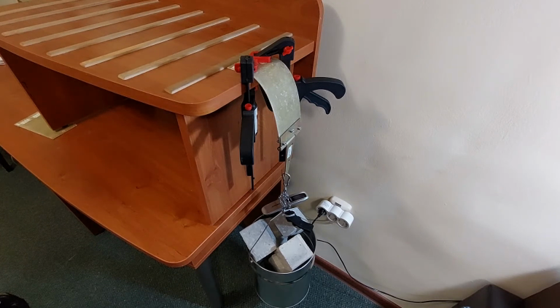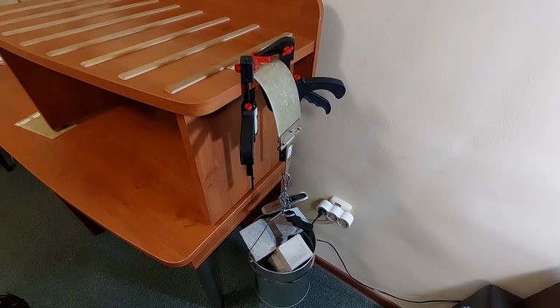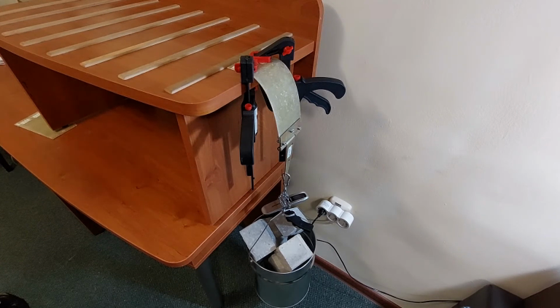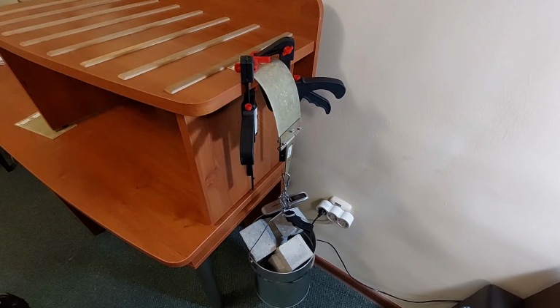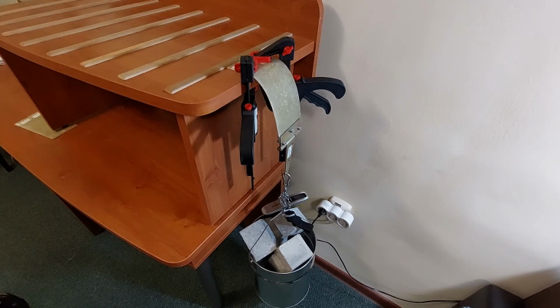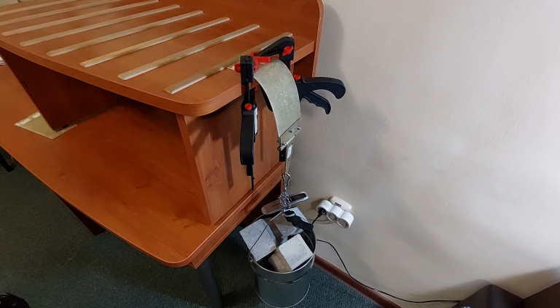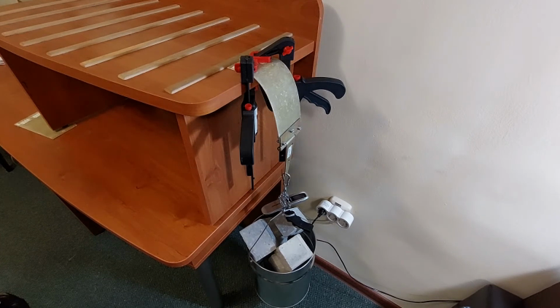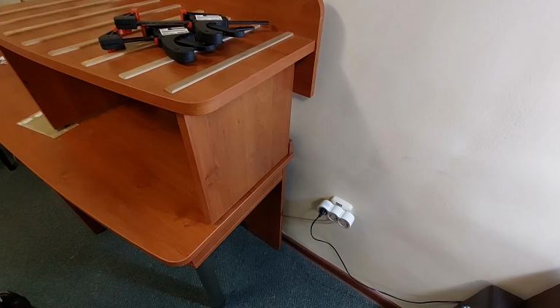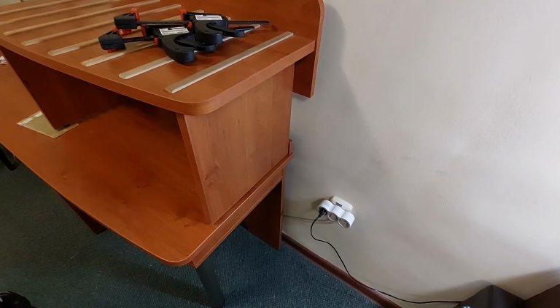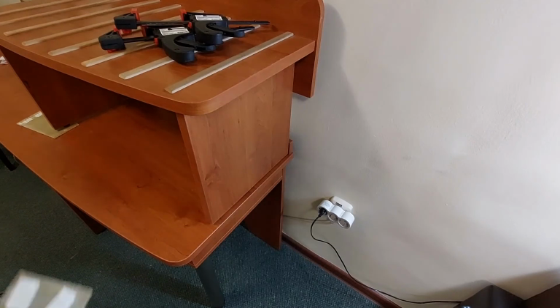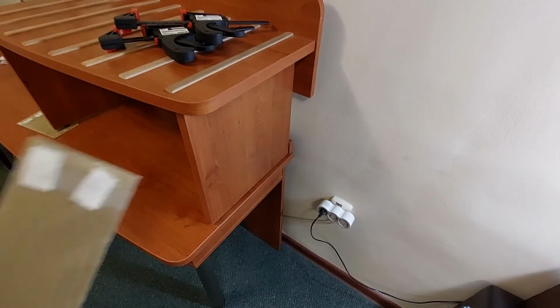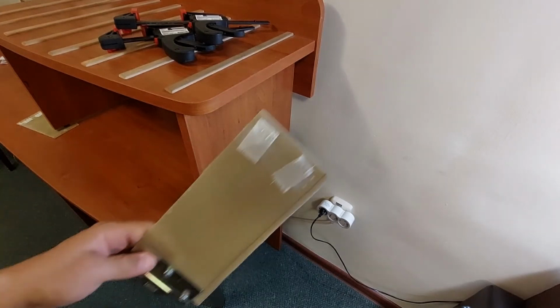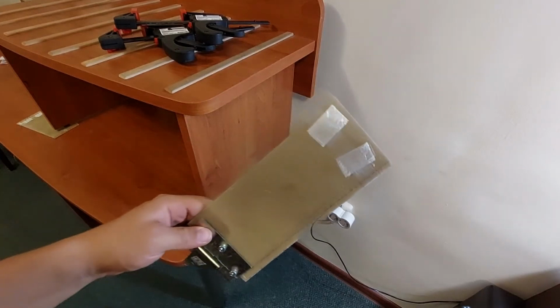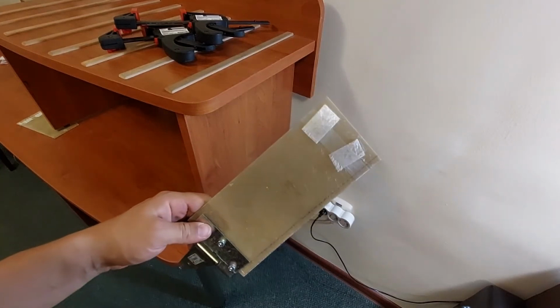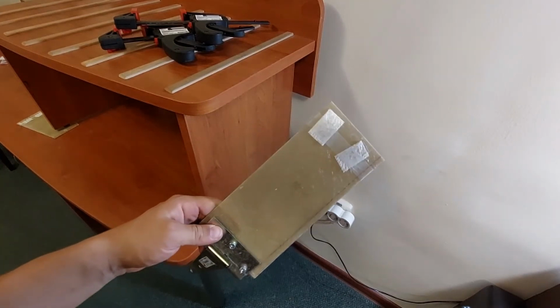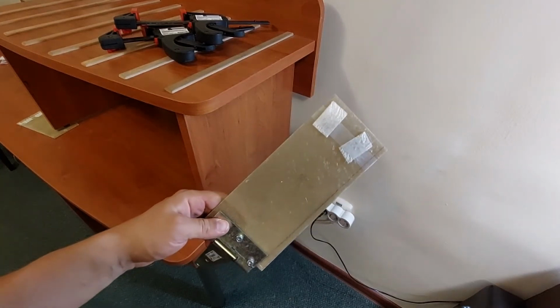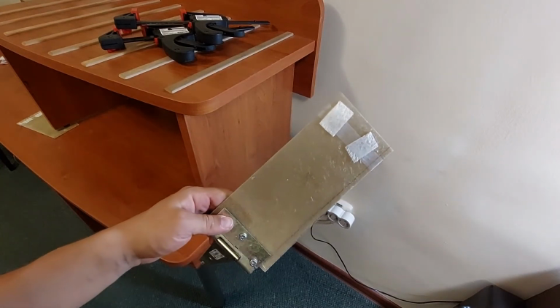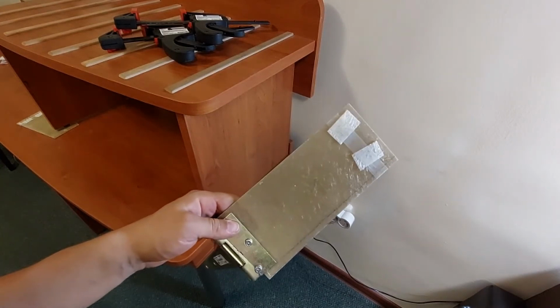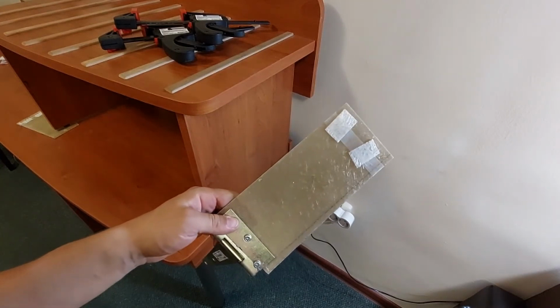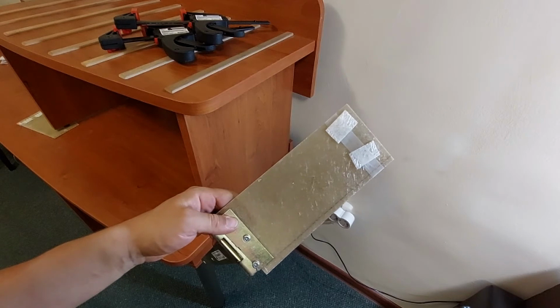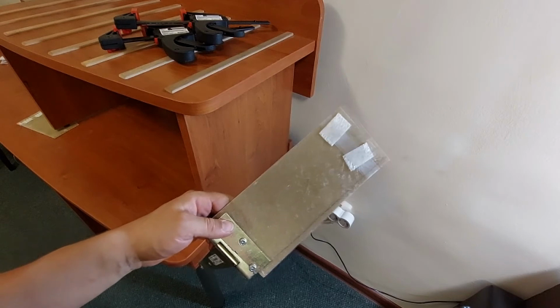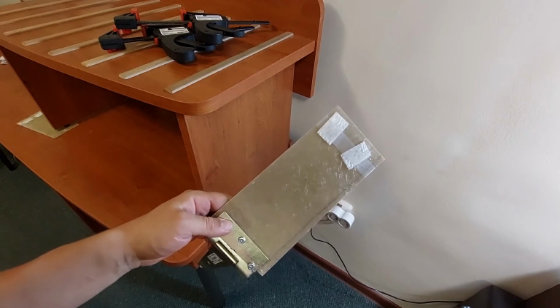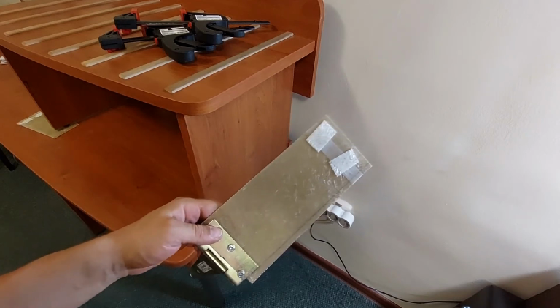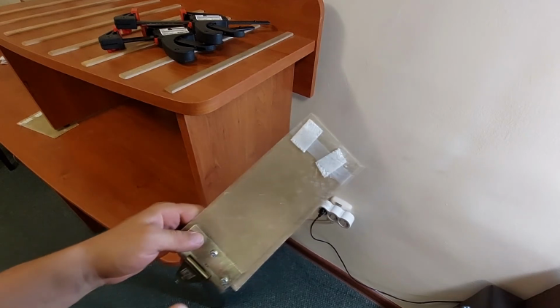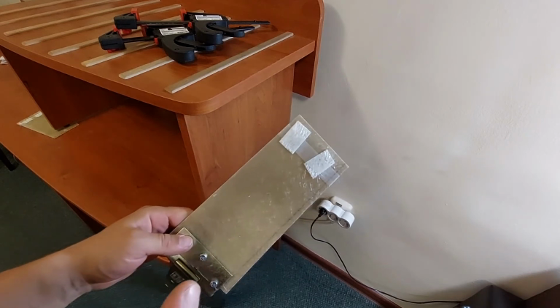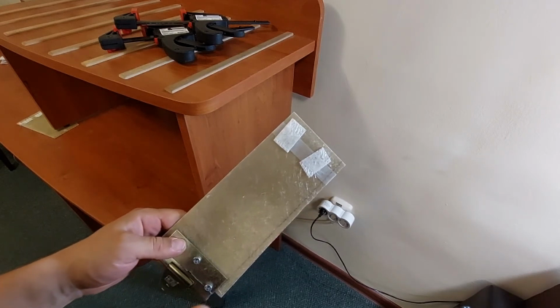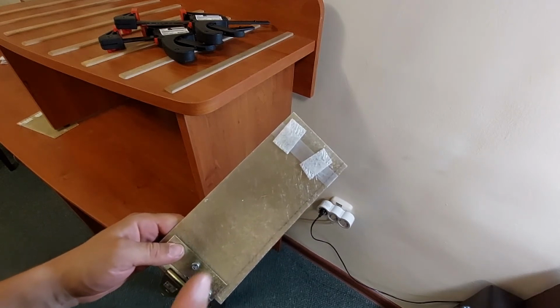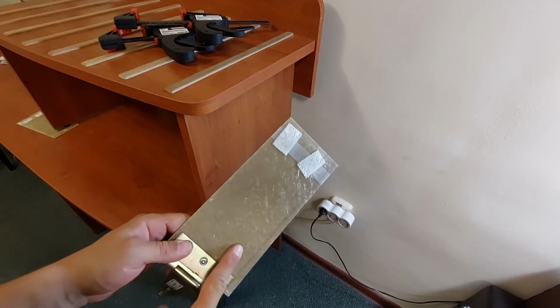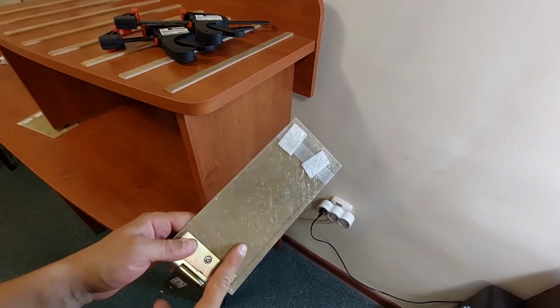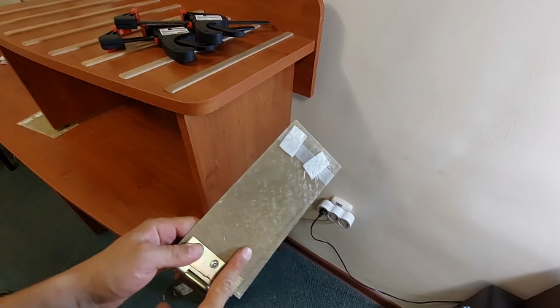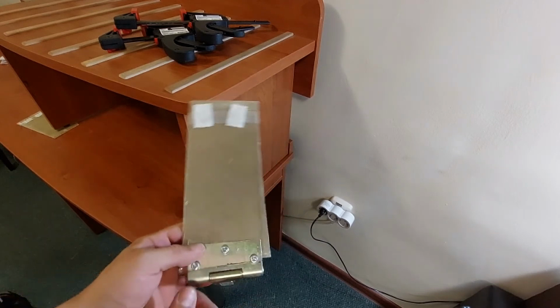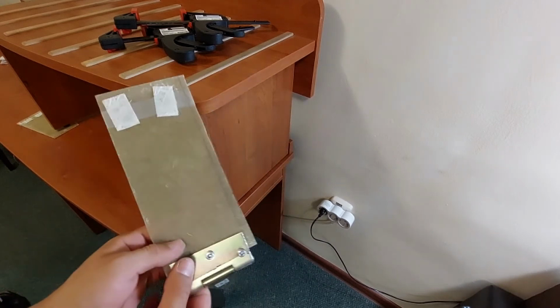I'll proceed with the third set of samples. In the third set we have chopped strand mat laminated with vinyl ester resin first.